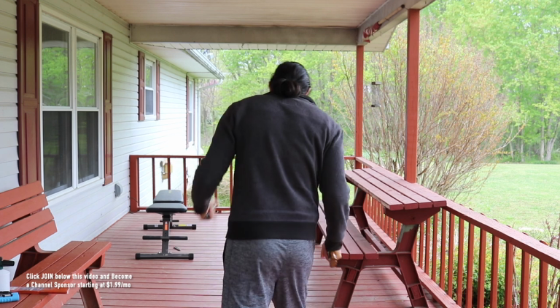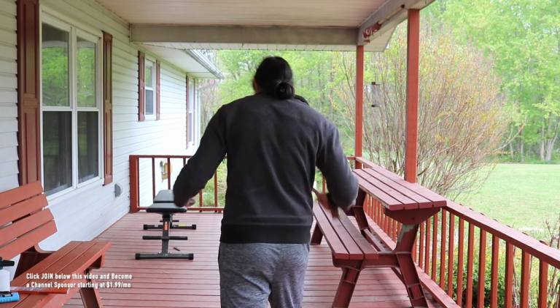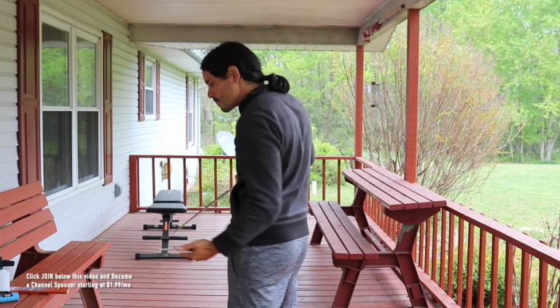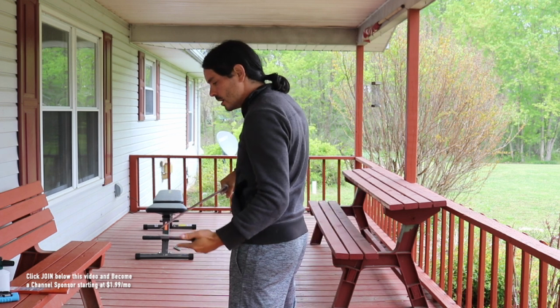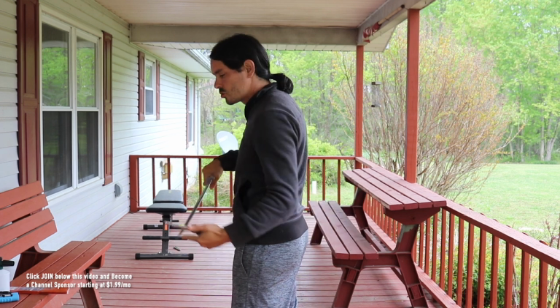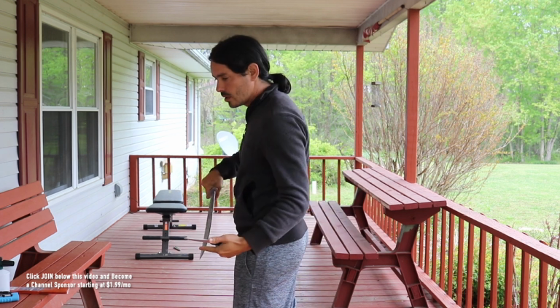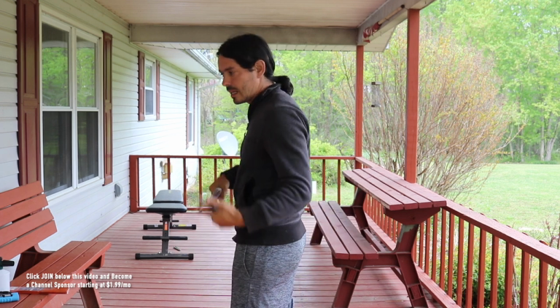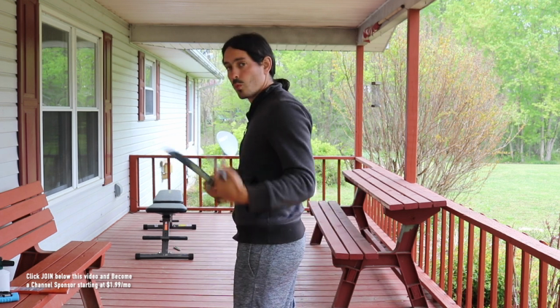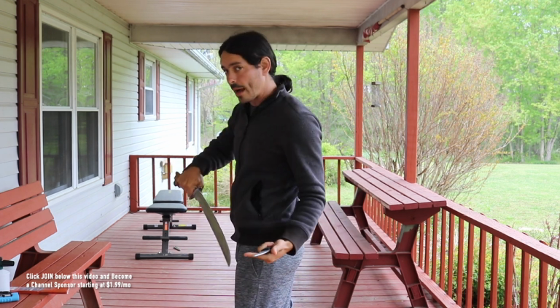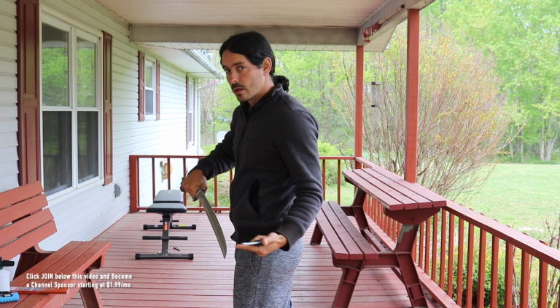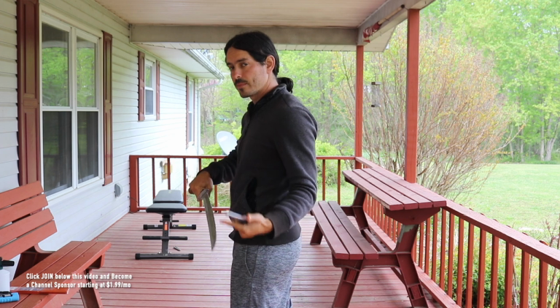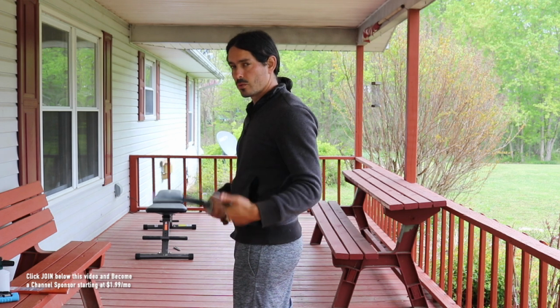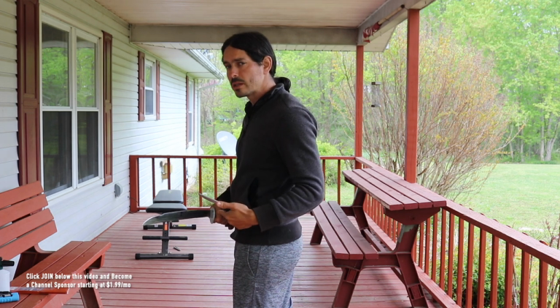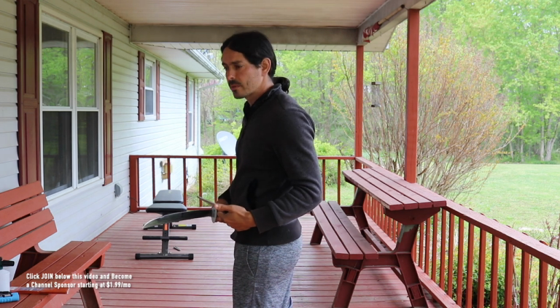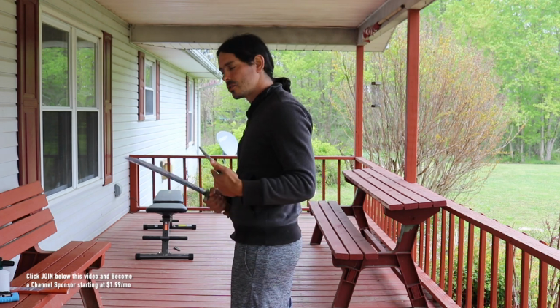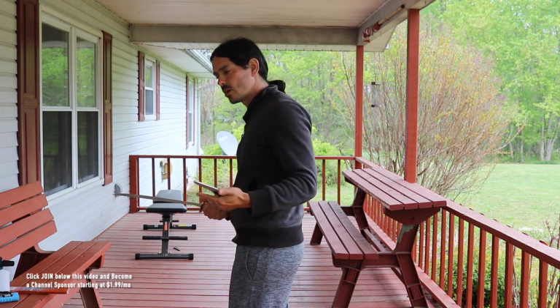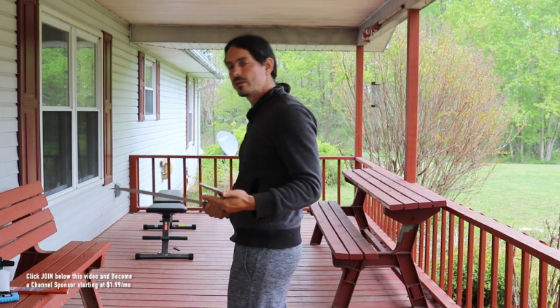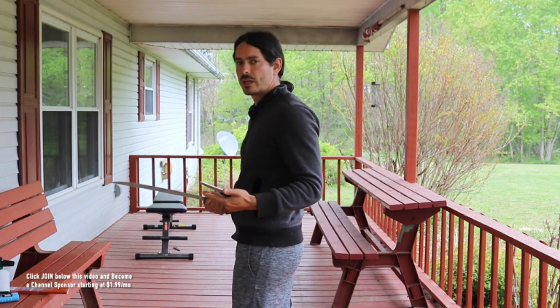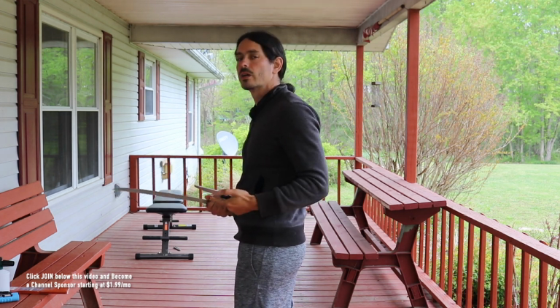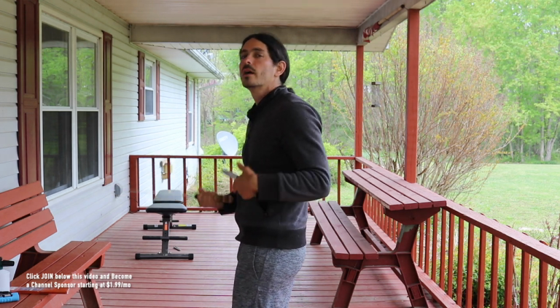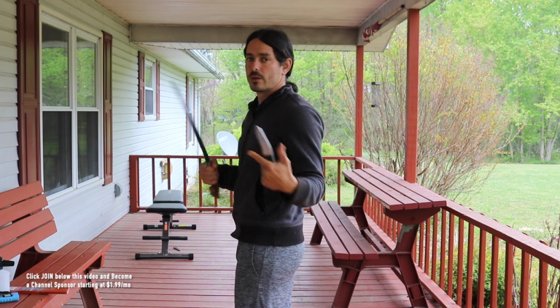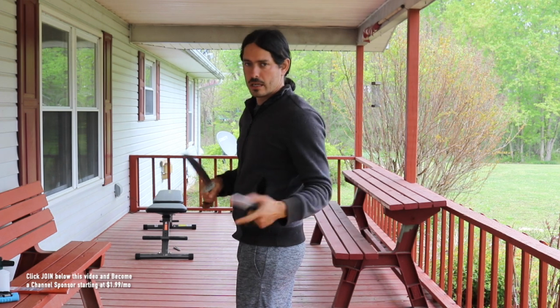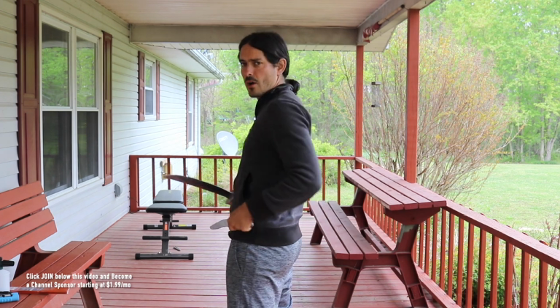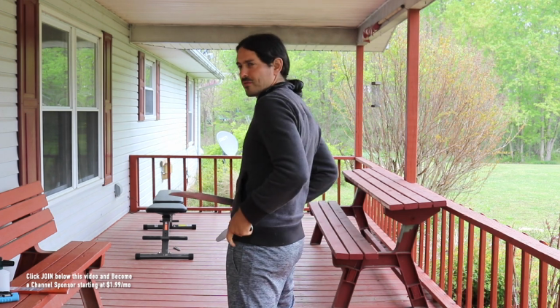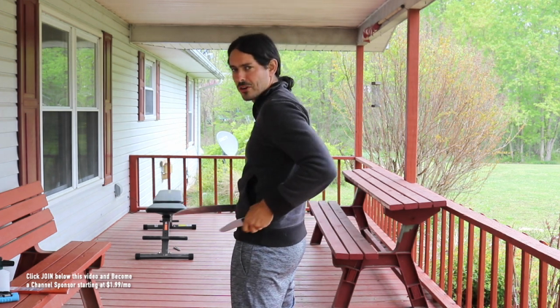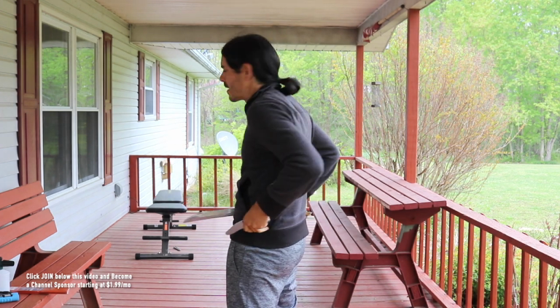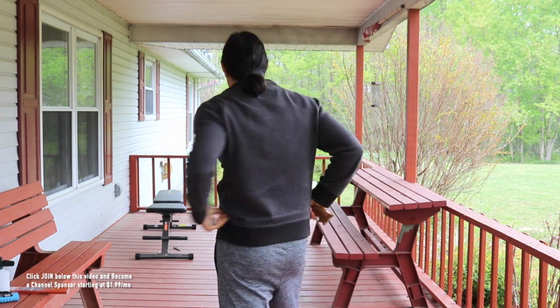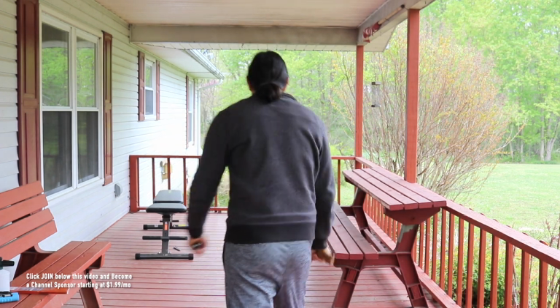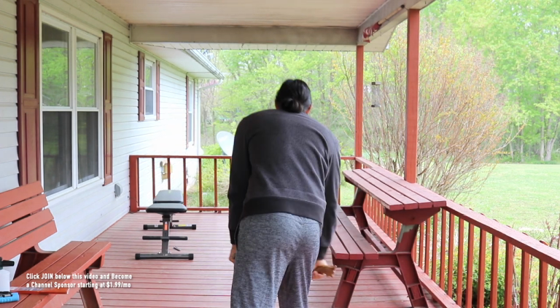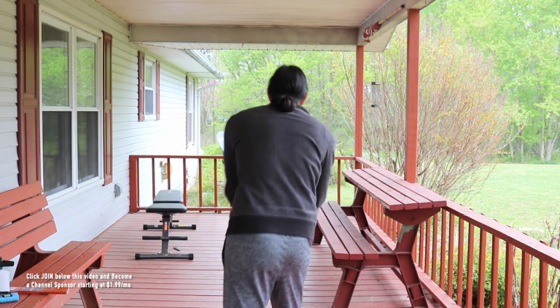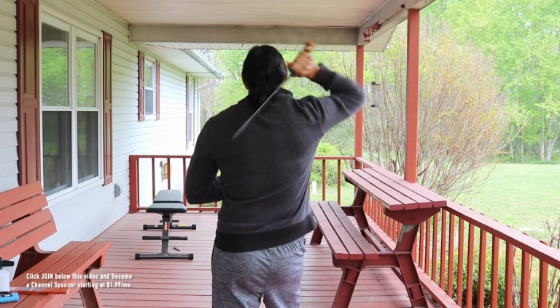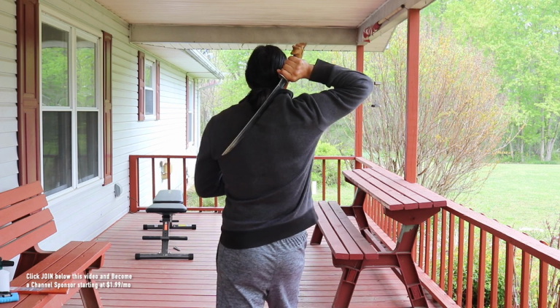We've got 10 reps of the drill — that equals one round. We'll do round one together, and then just like all the previous weeks, you guys get to go off and finish your other nine rounds. Let's do it, starting off right here.